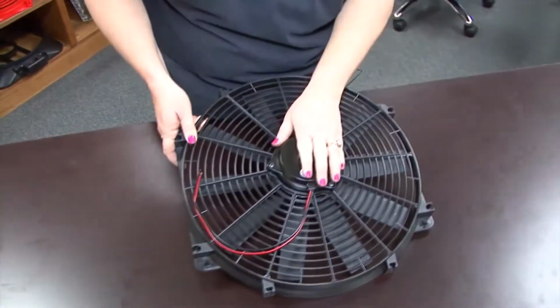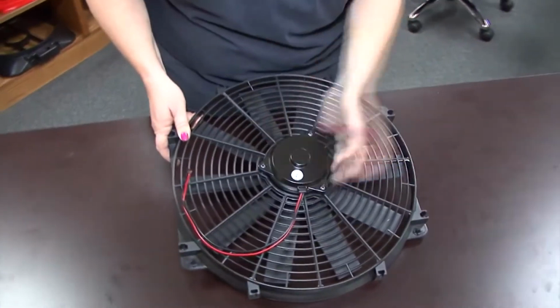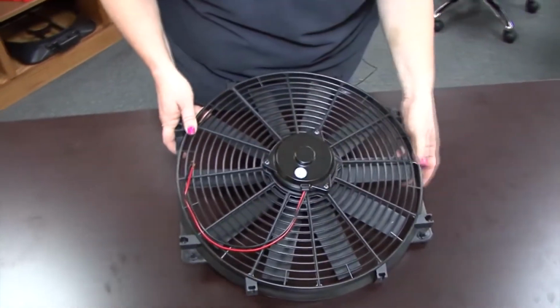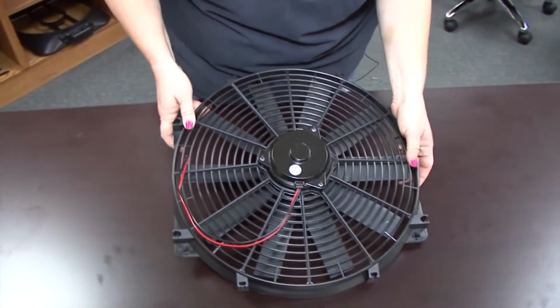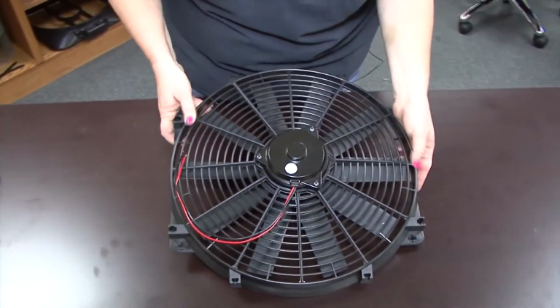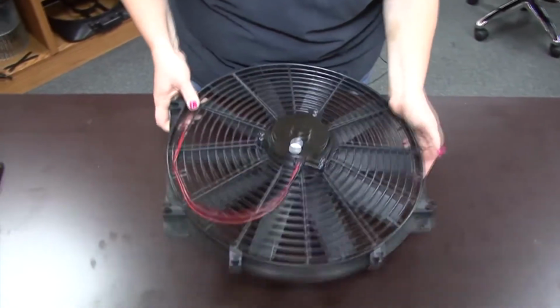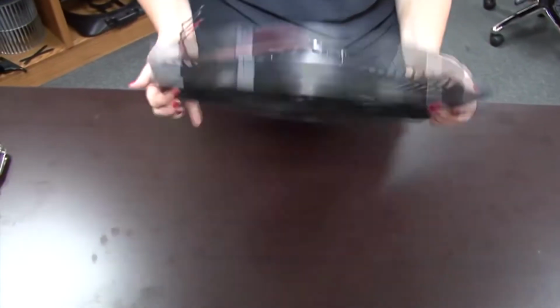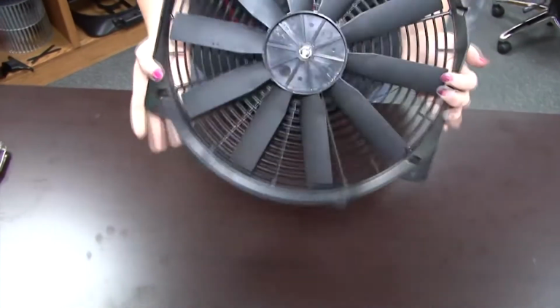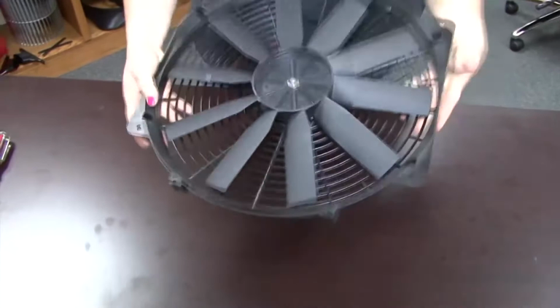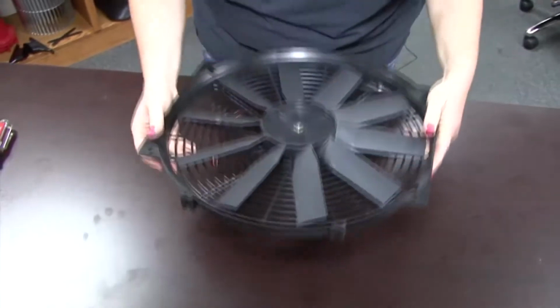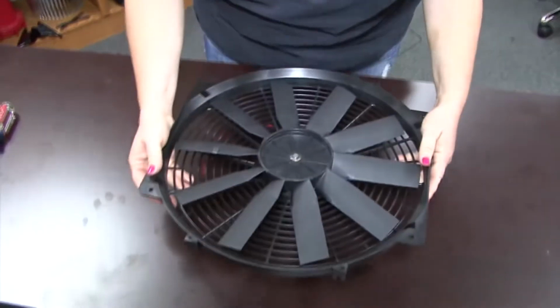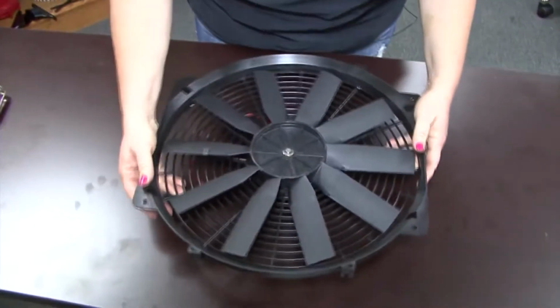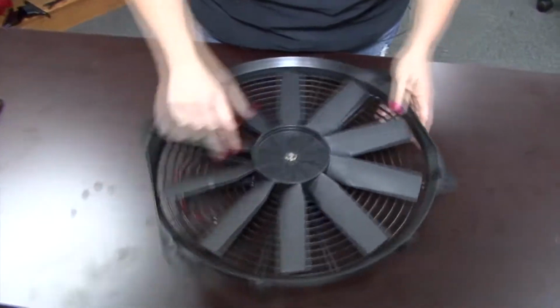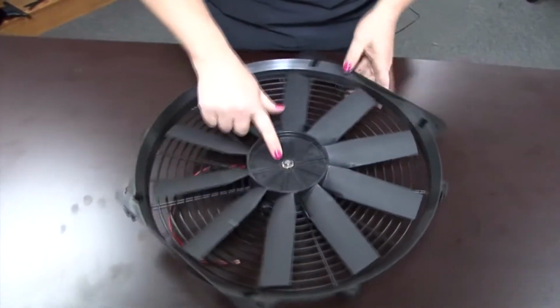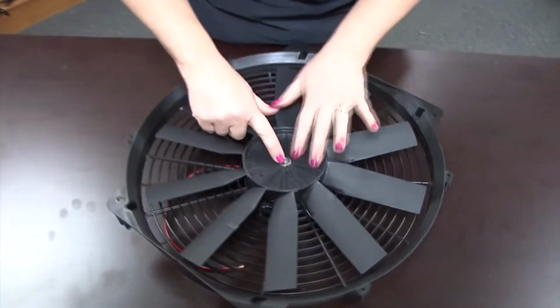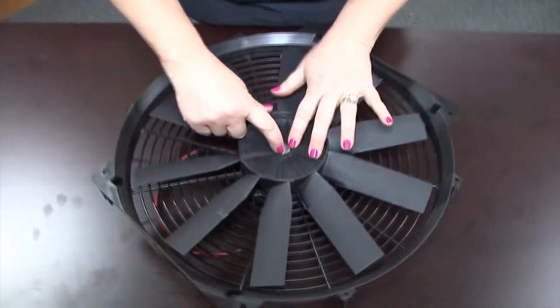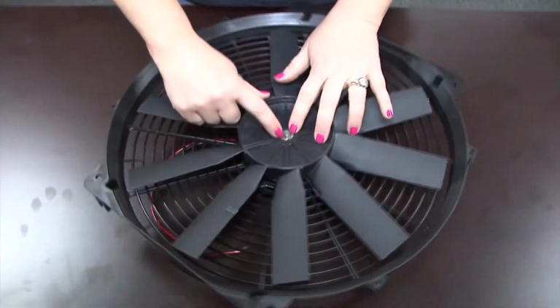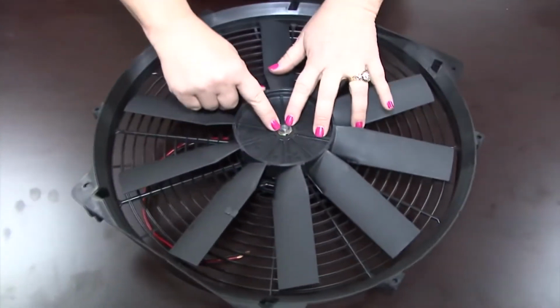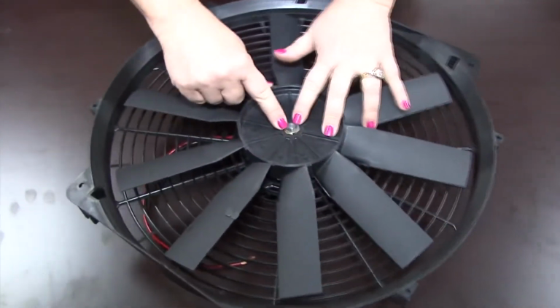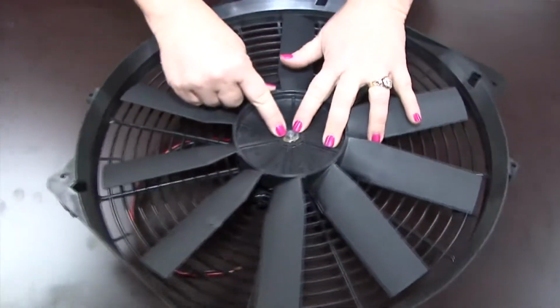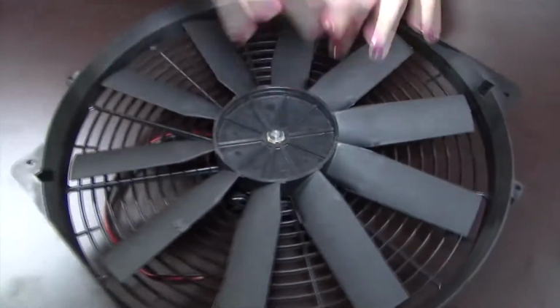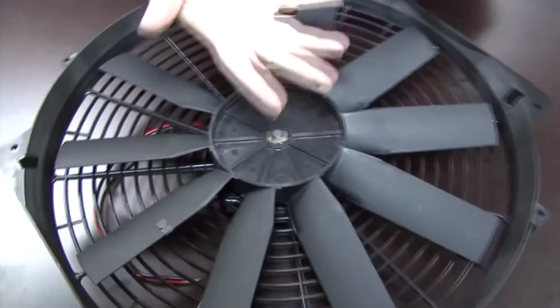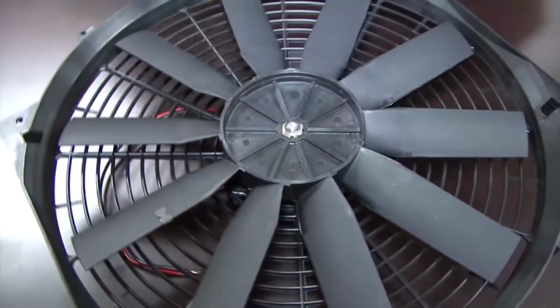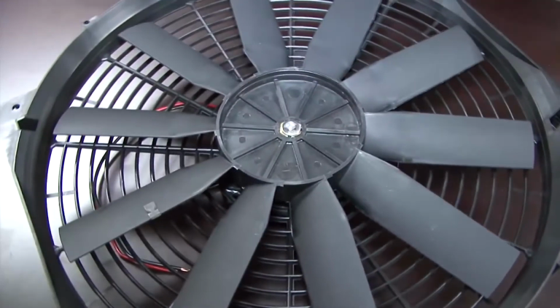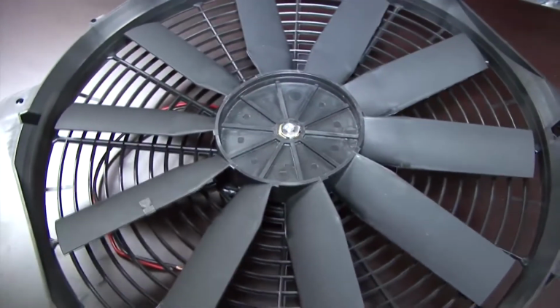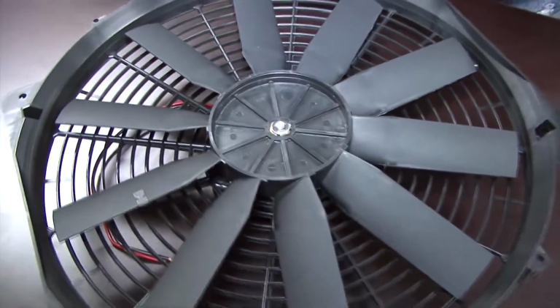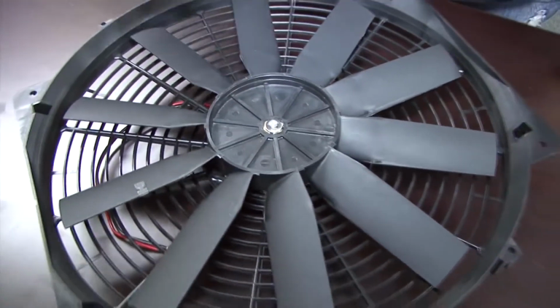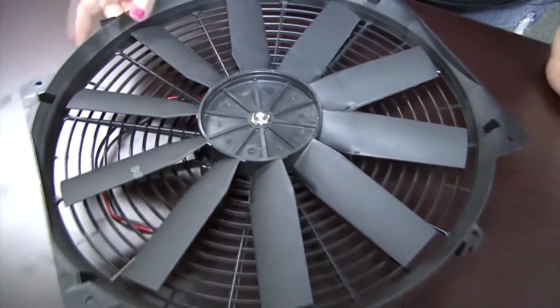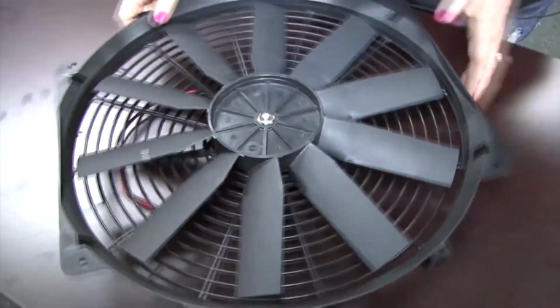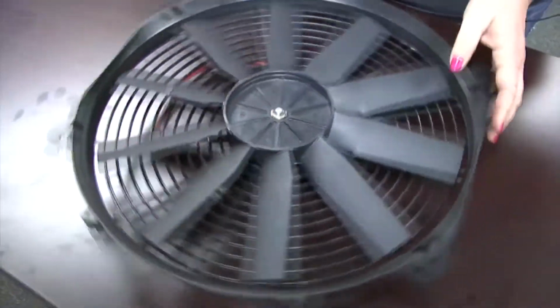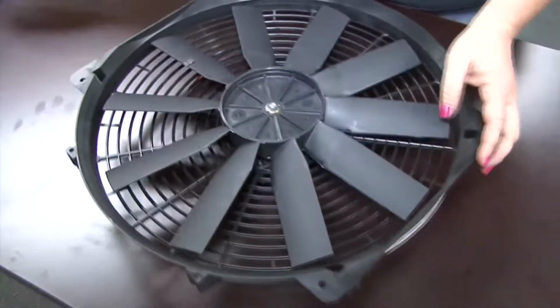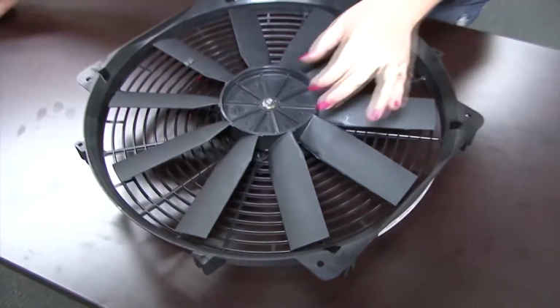This one is going to come from the factory as a puller, so I can convert that to a pusher by taking off this e-clip, turning the fan blade over, and then reversing my motor wires.